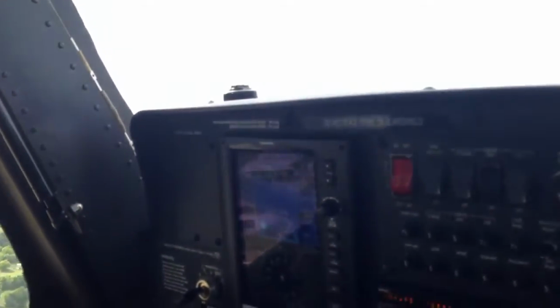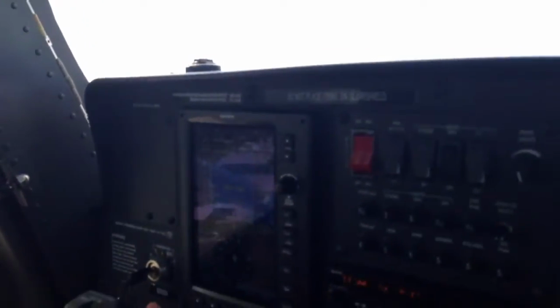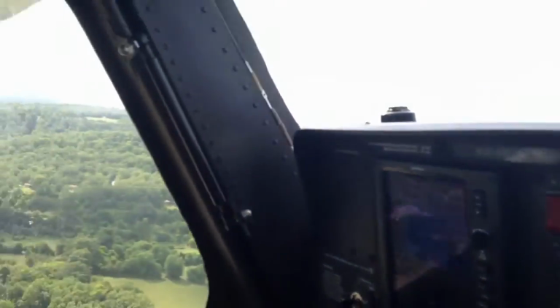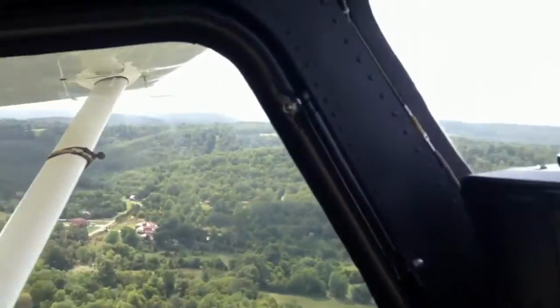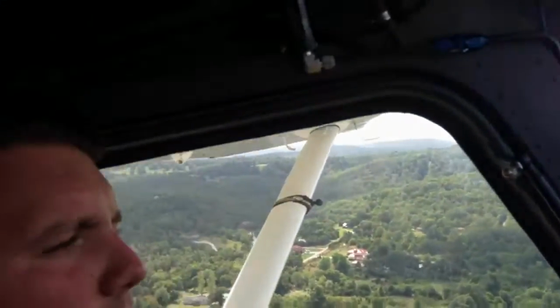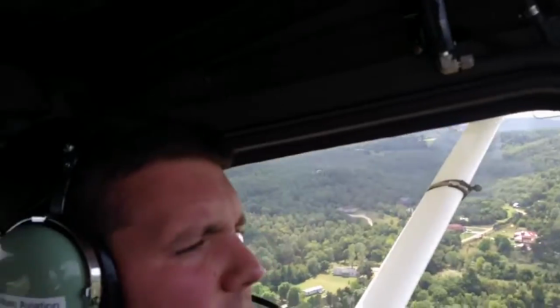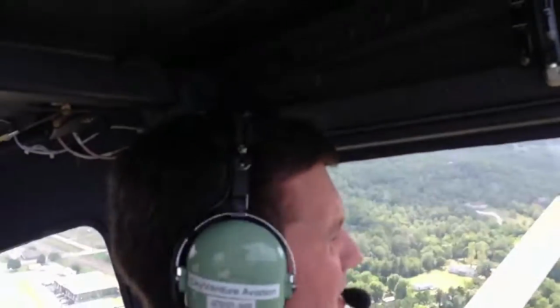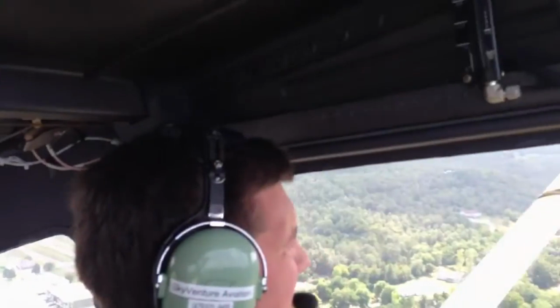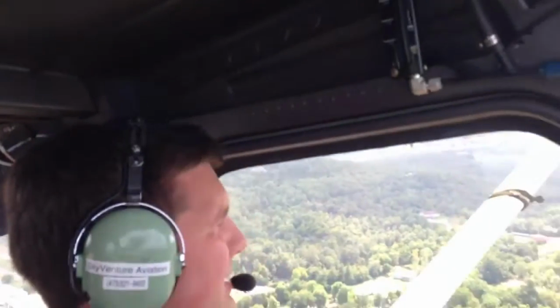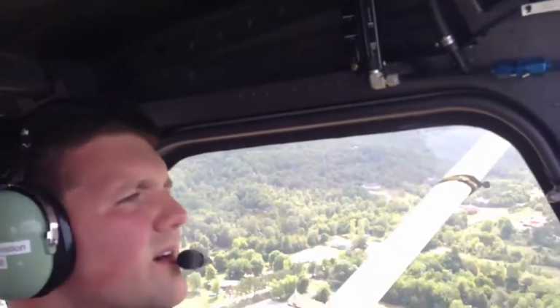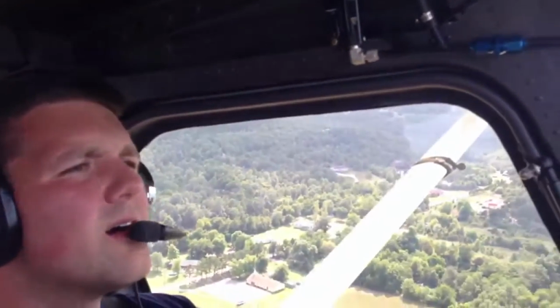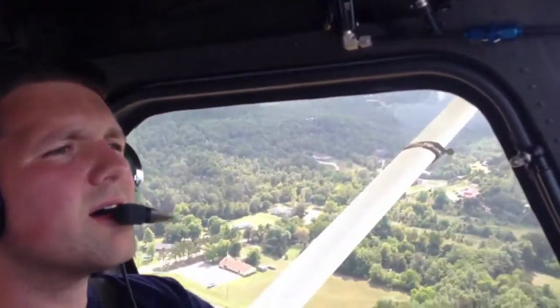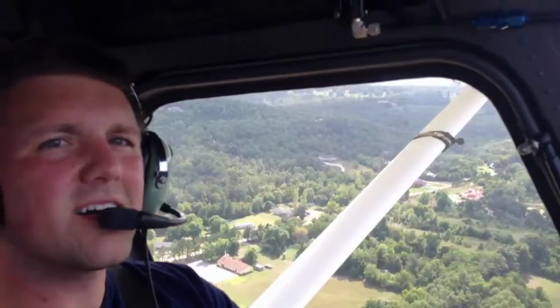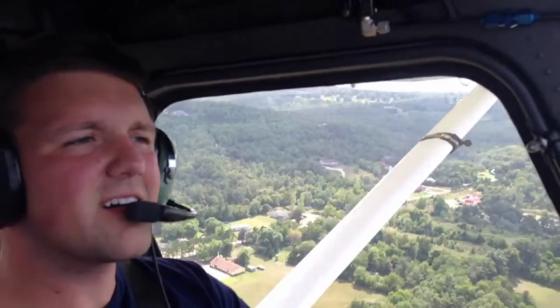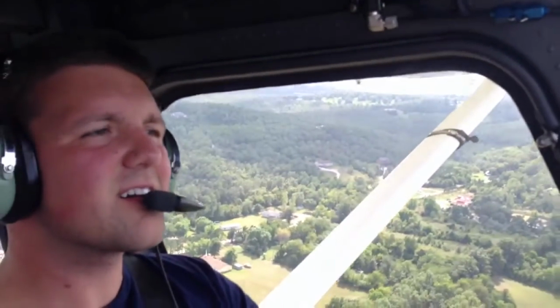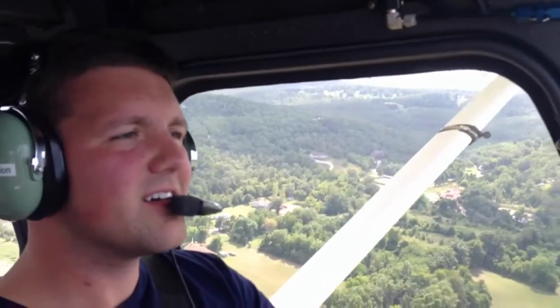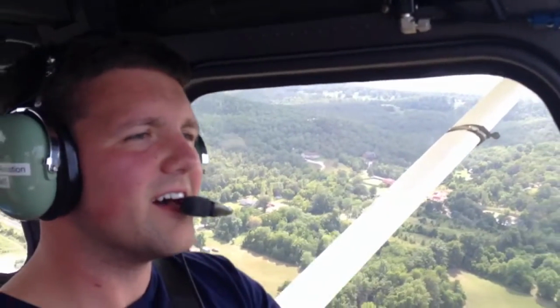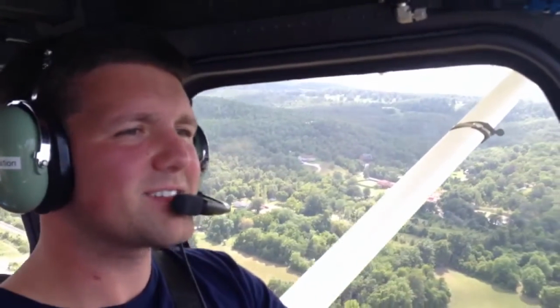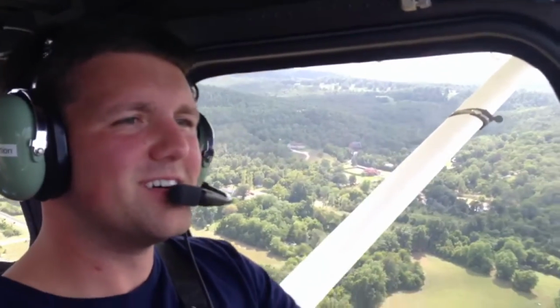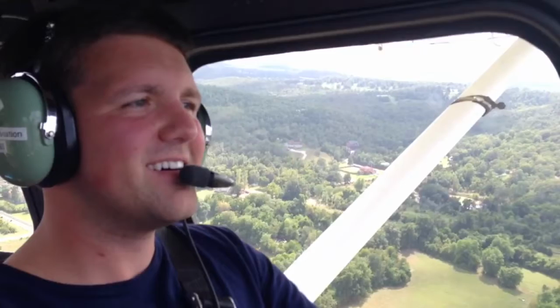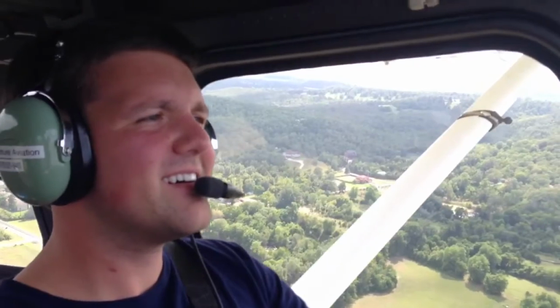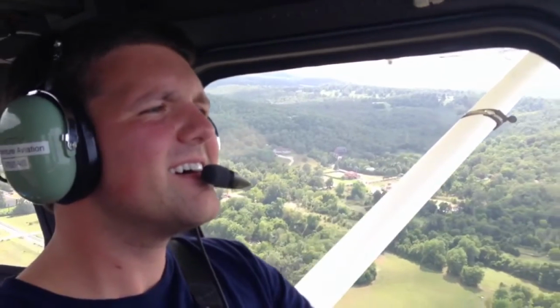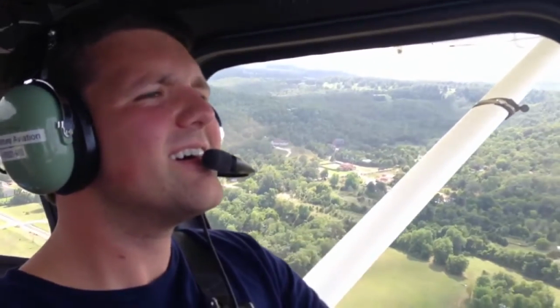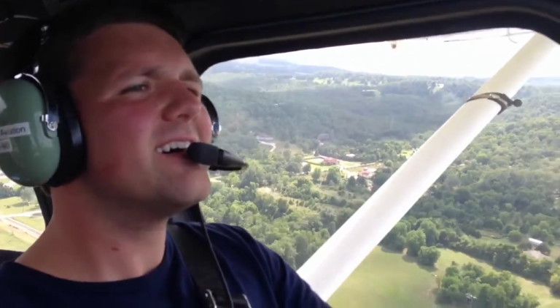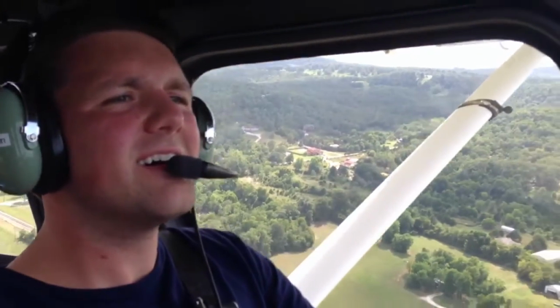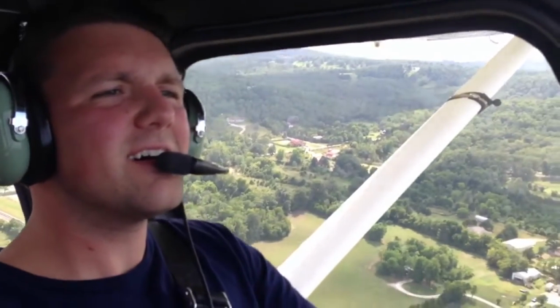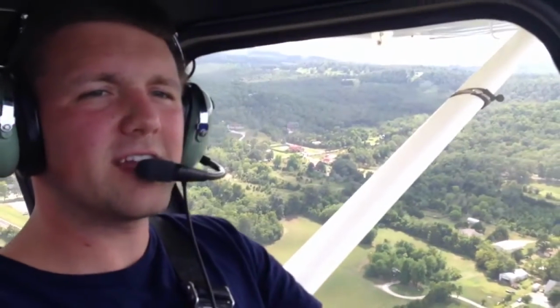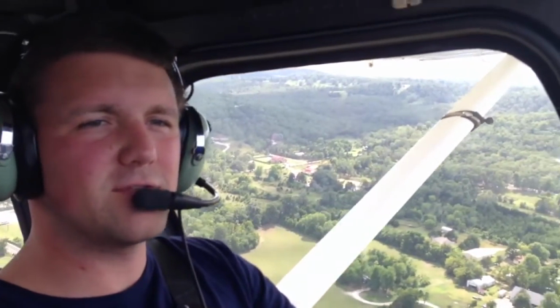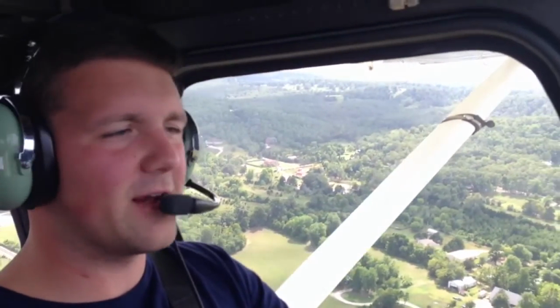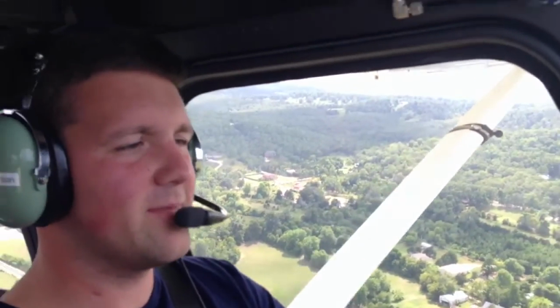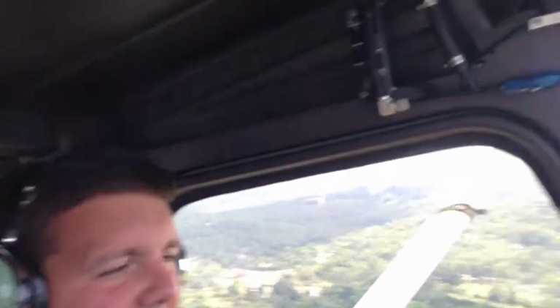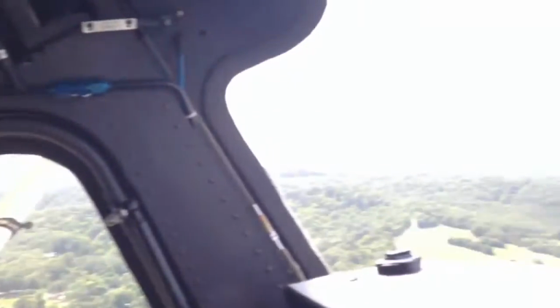Alright. And you're flying. Yeah, that's cool. Yeah, it's a good view from out here. Isn't it fantastic?